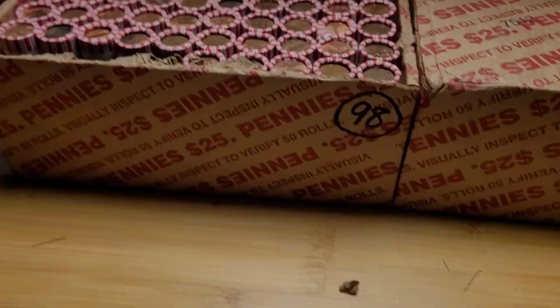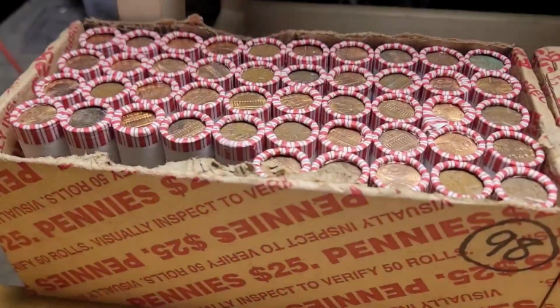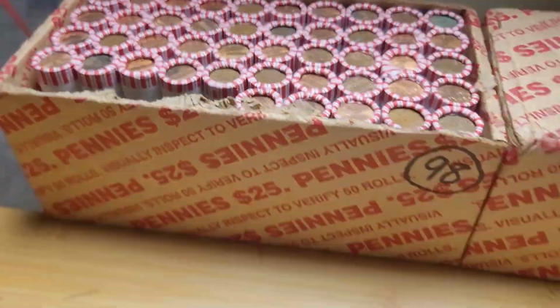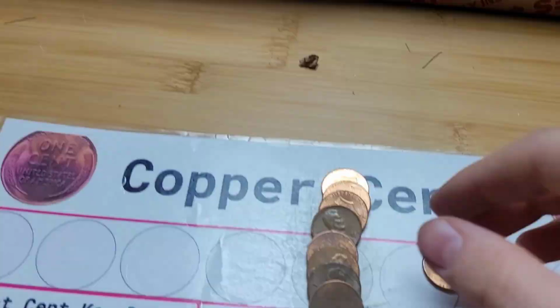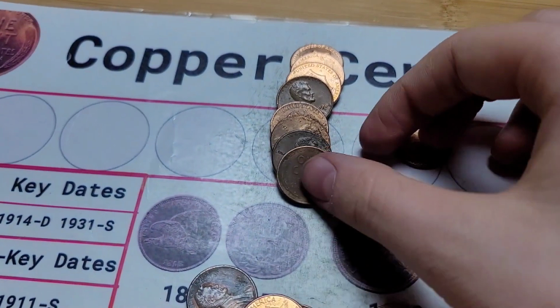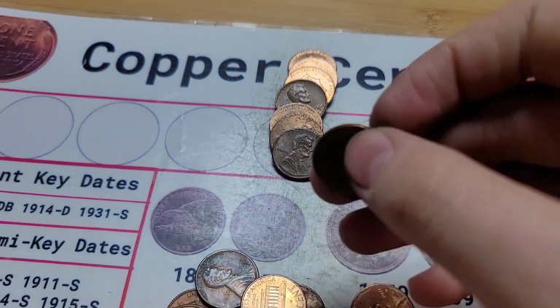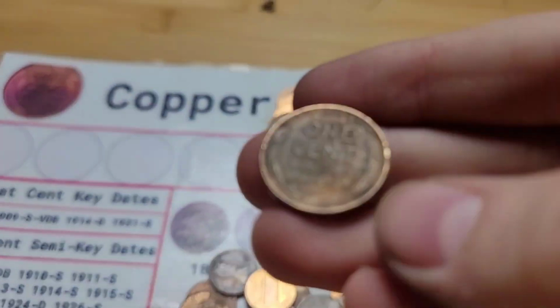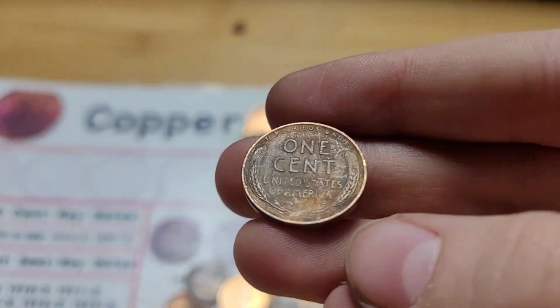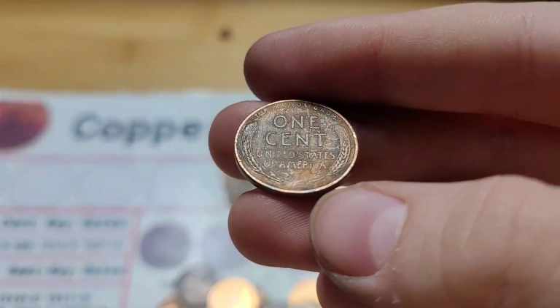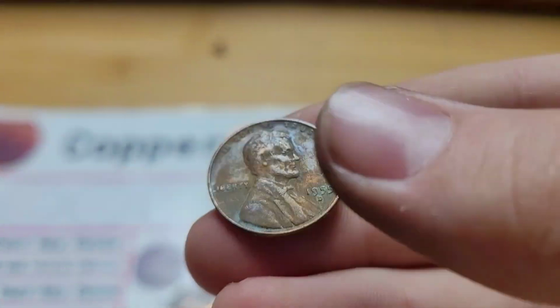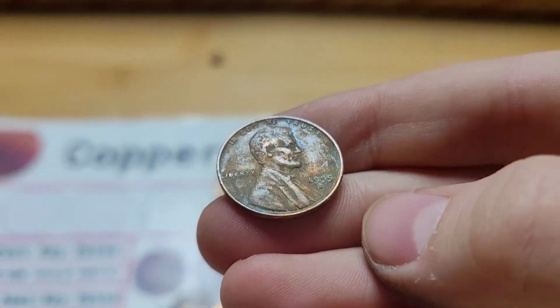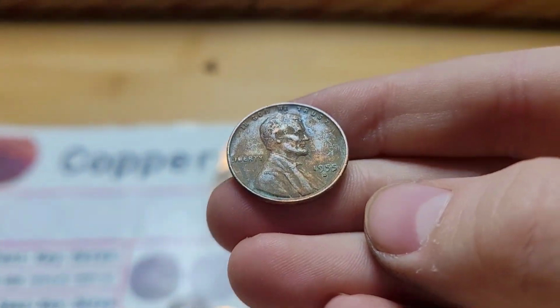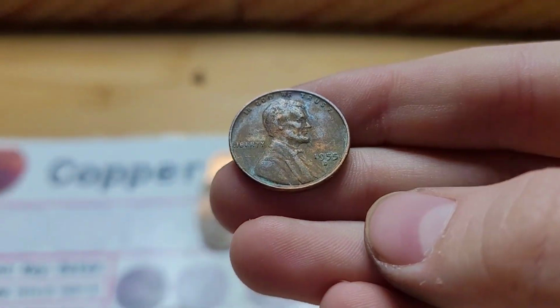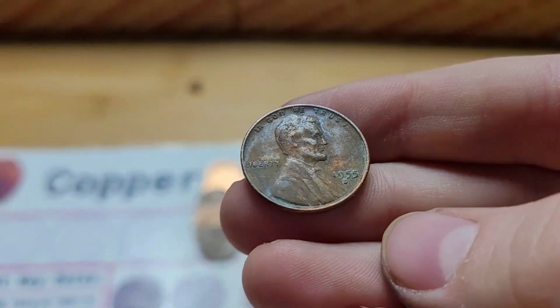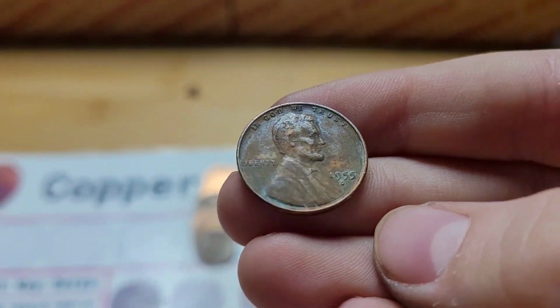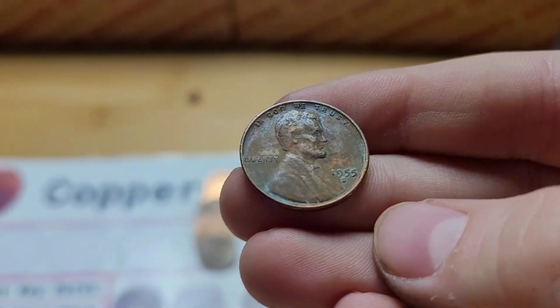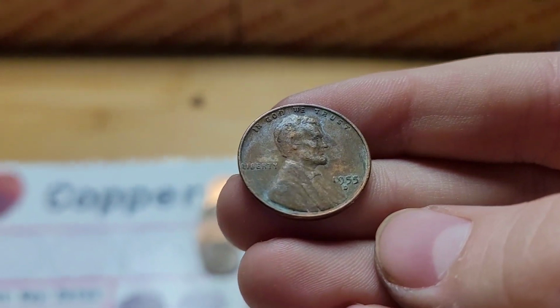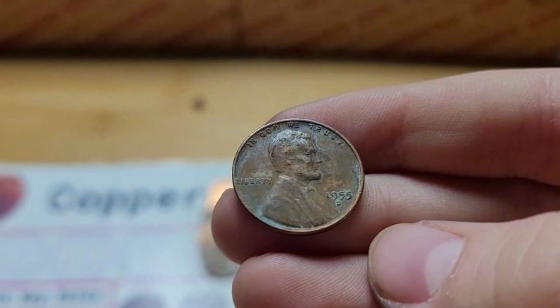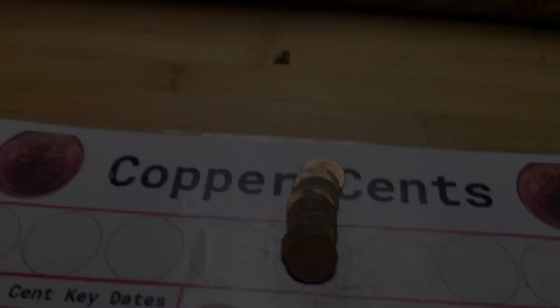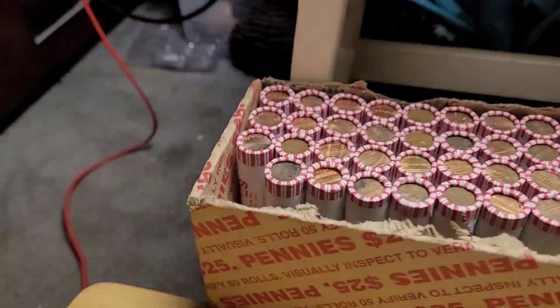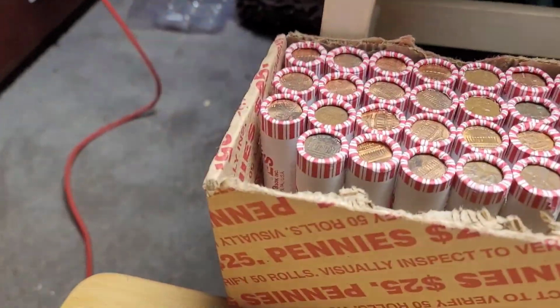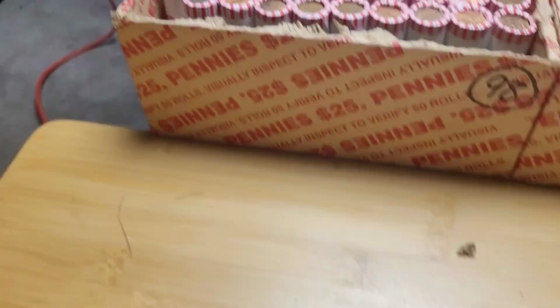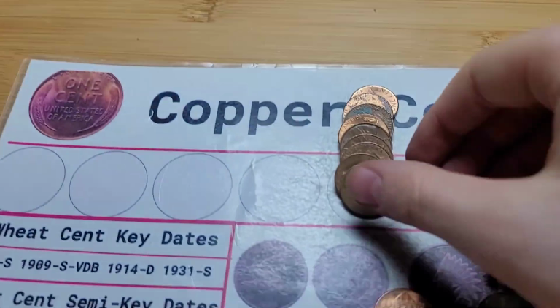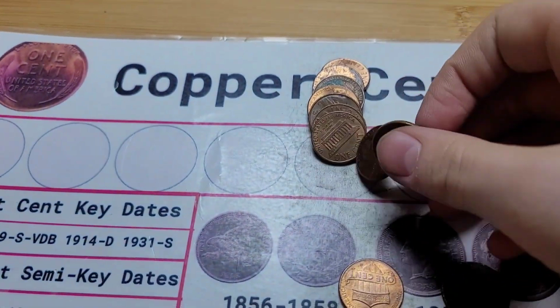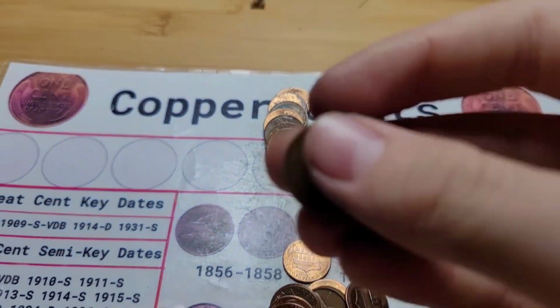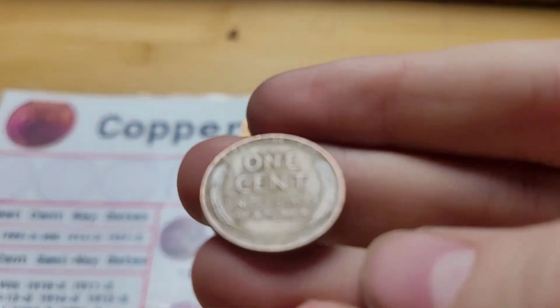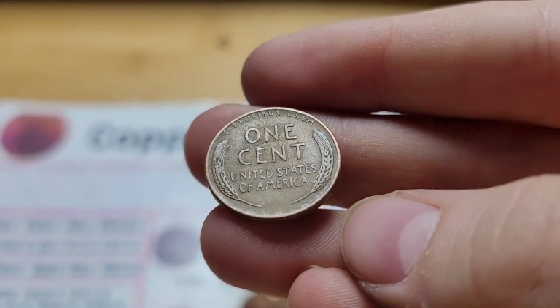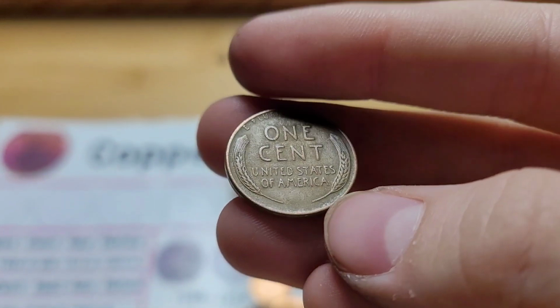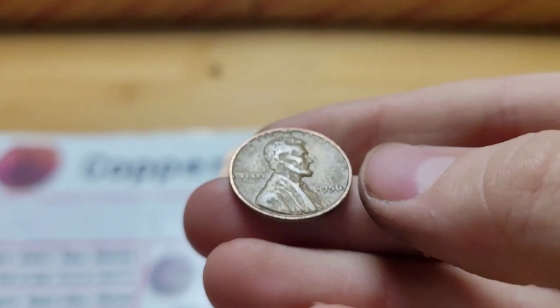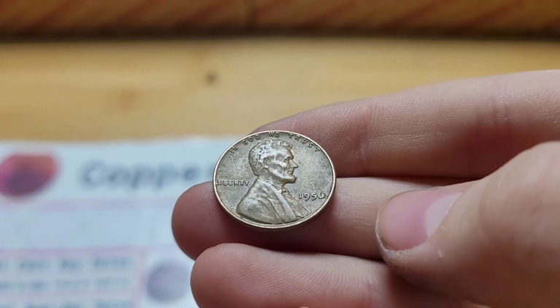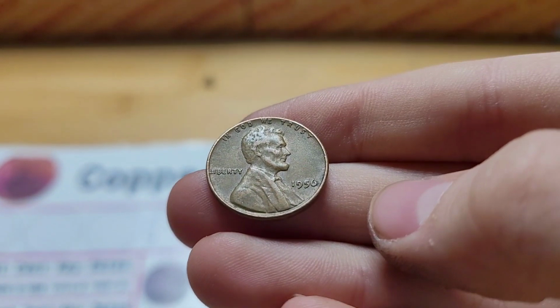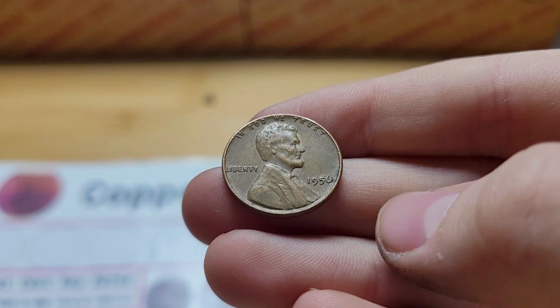Roll 5 has our first wheat penny. This wheat penny is from 1955 Denver. Roll 11 and we have our second wheat penny of this hunt, from 1956.